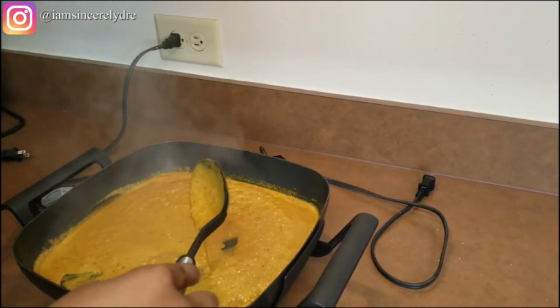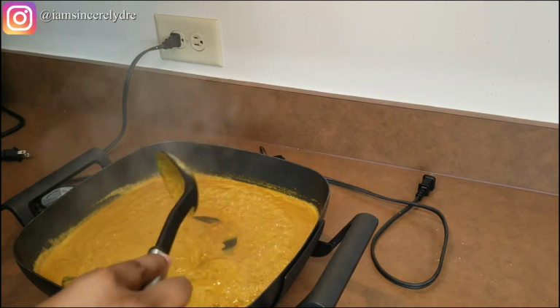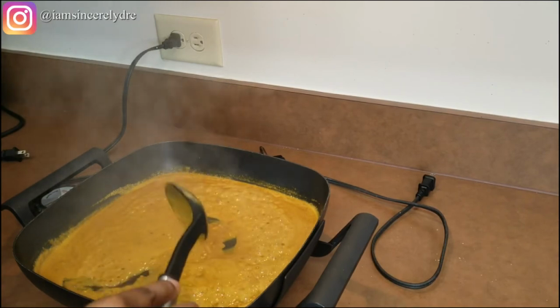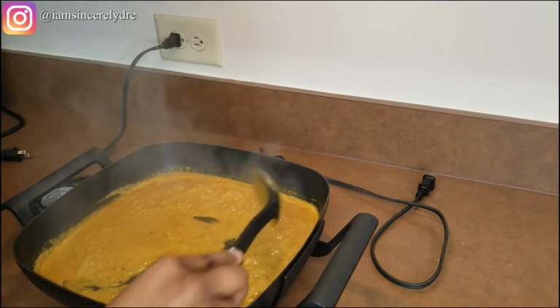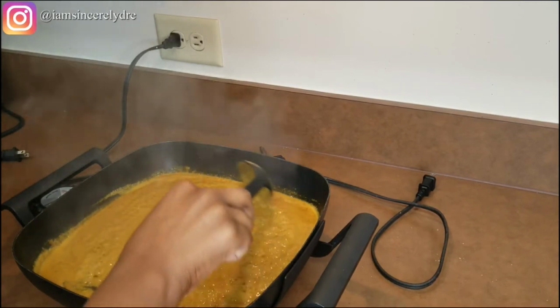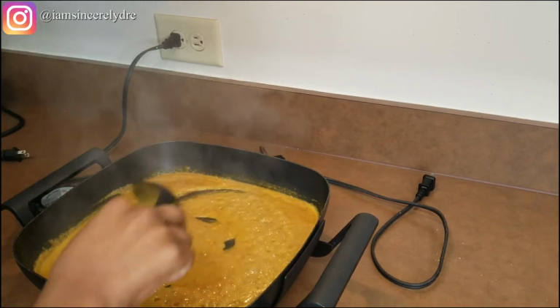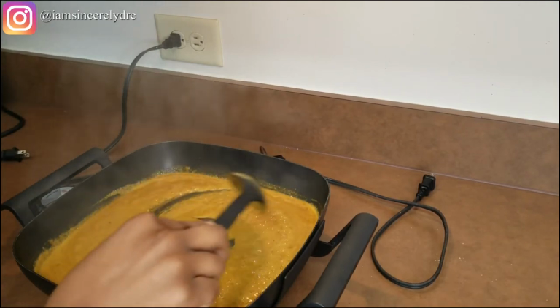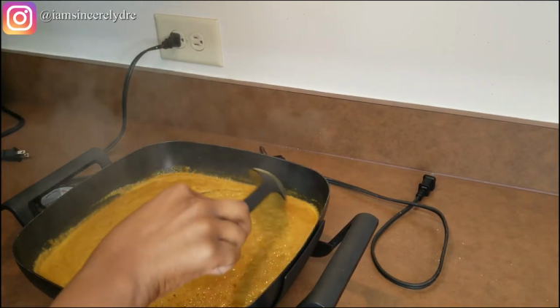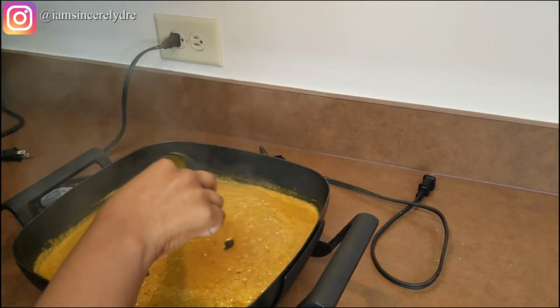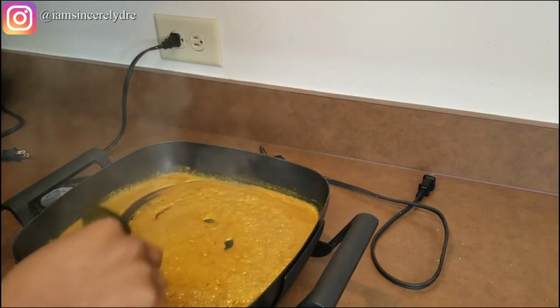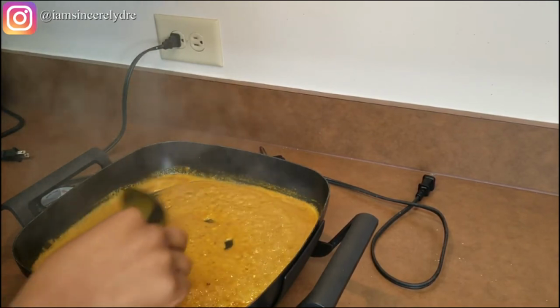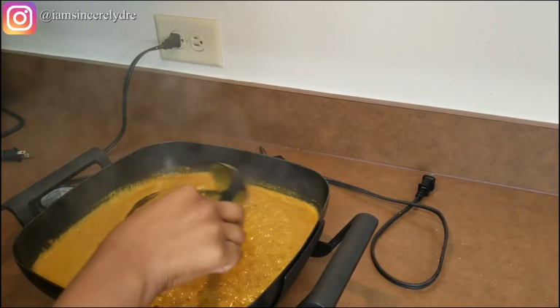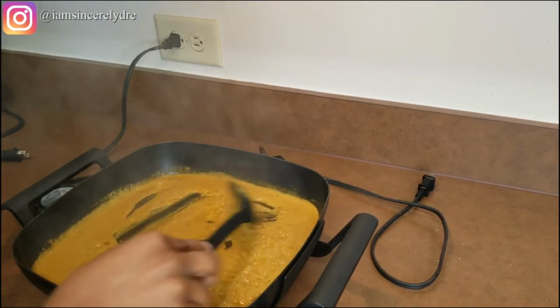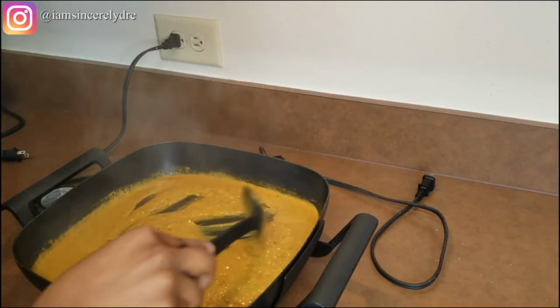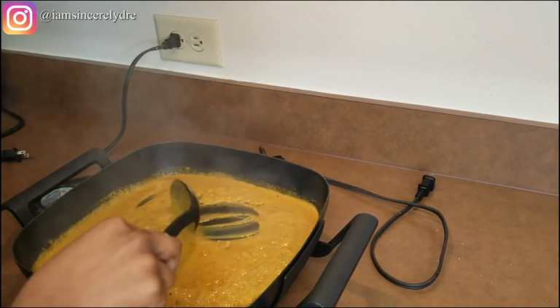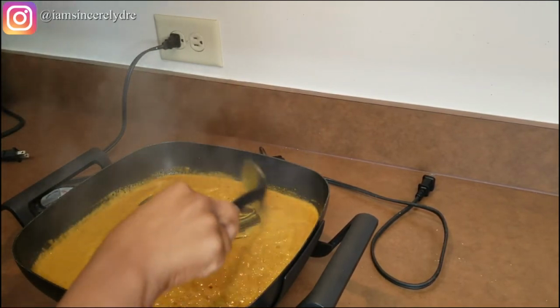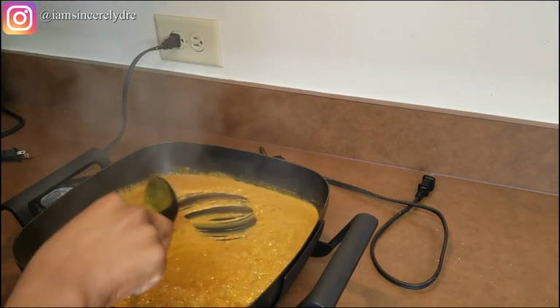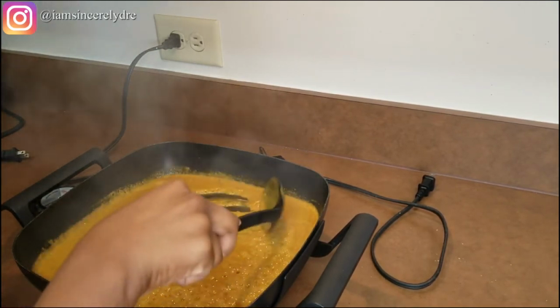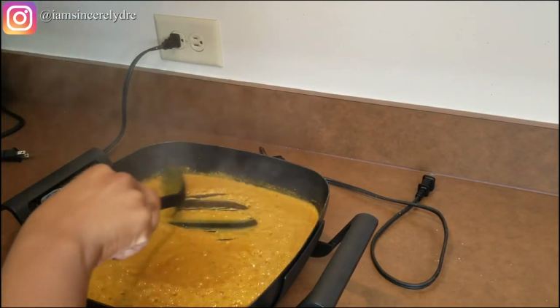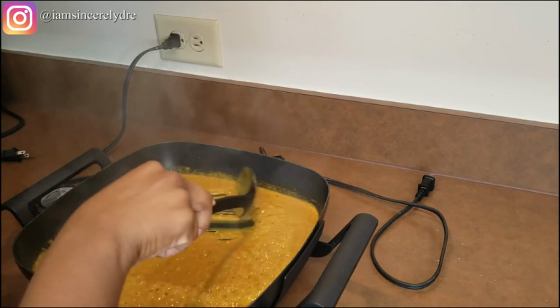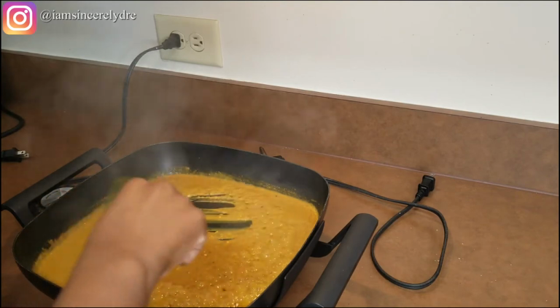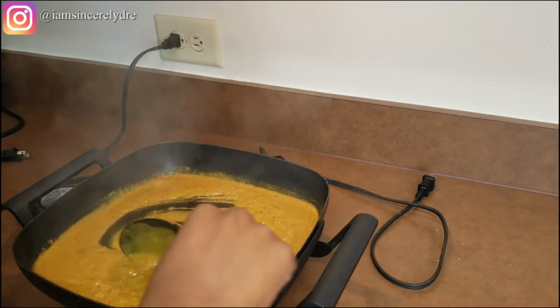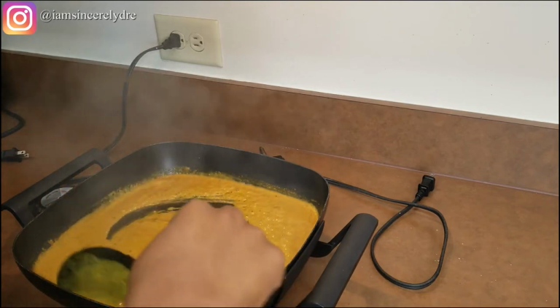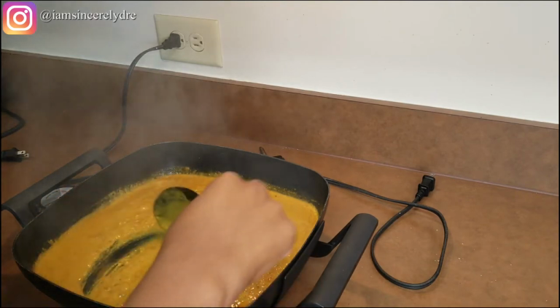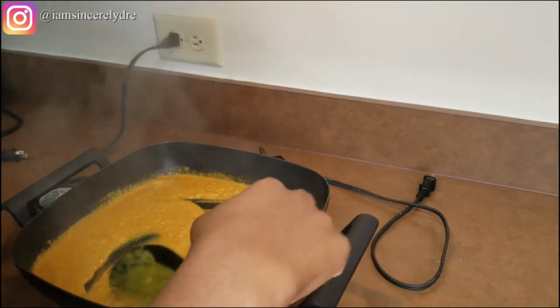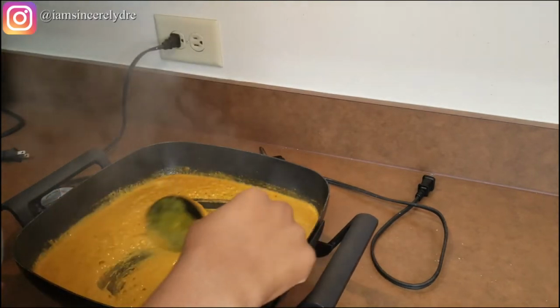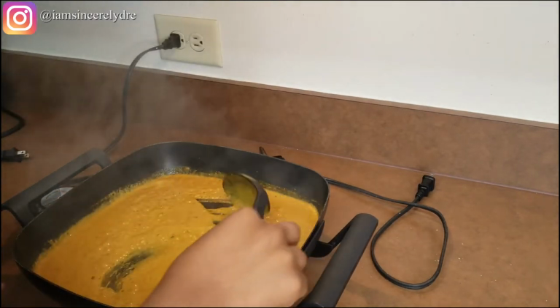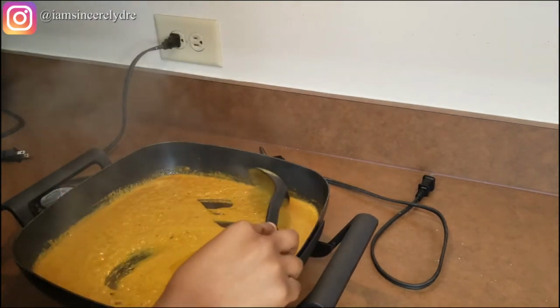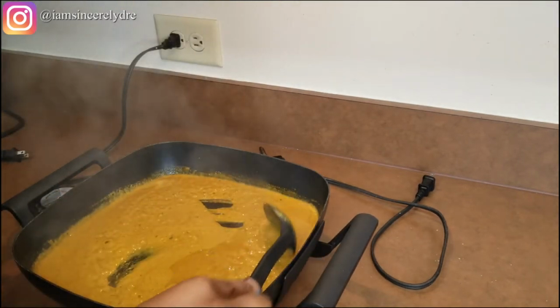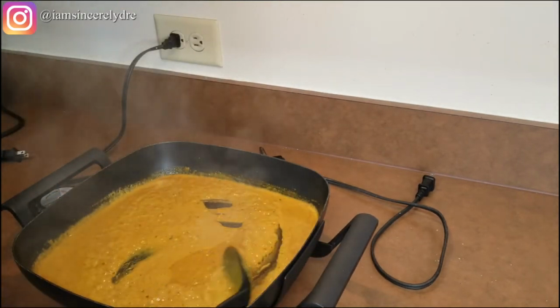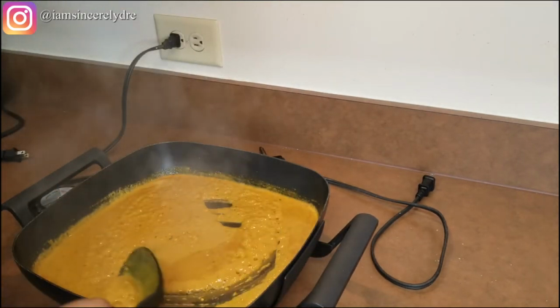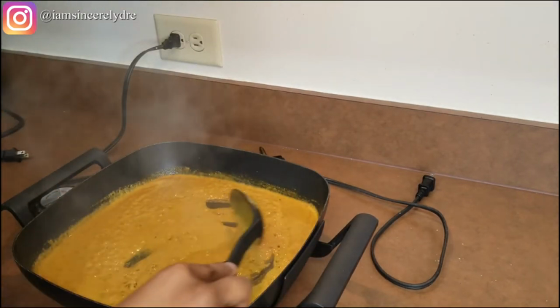It's already starting to thicken up. It's so good — and it smells even better.